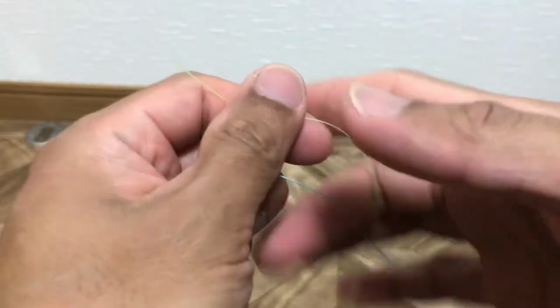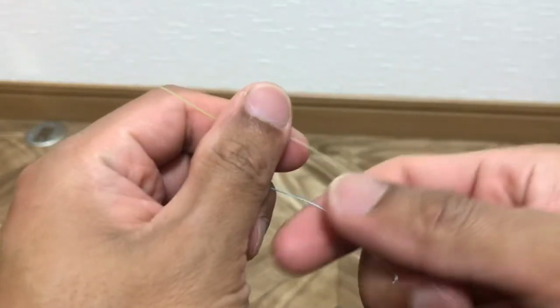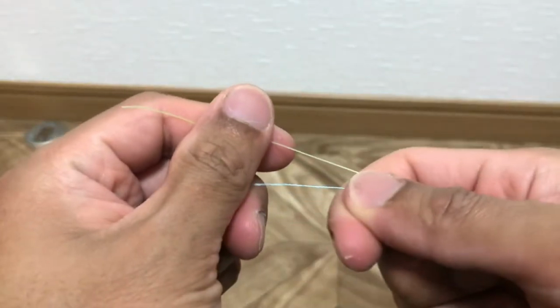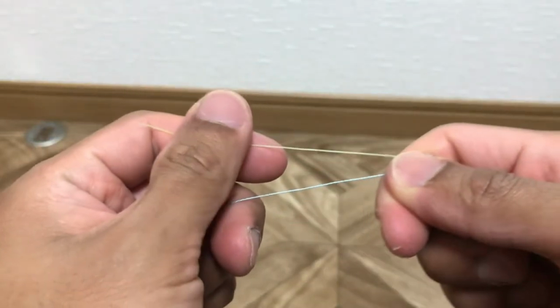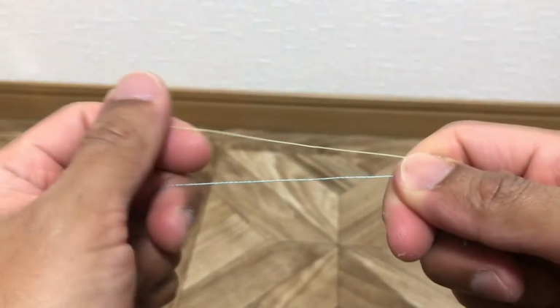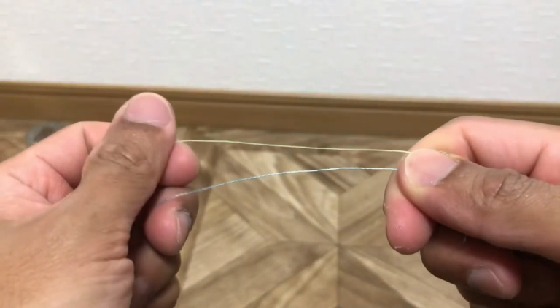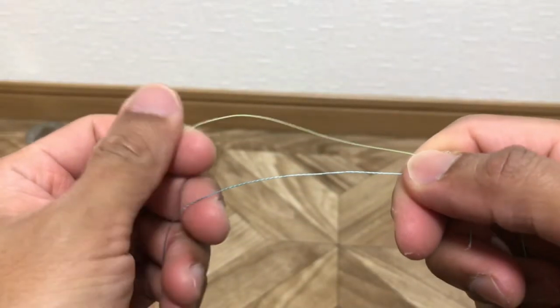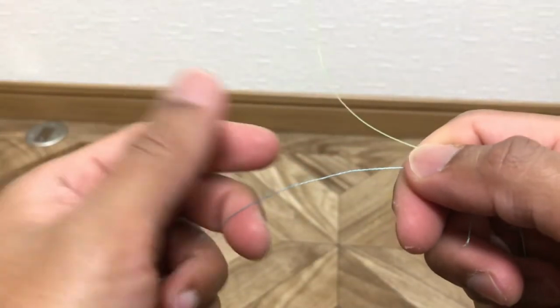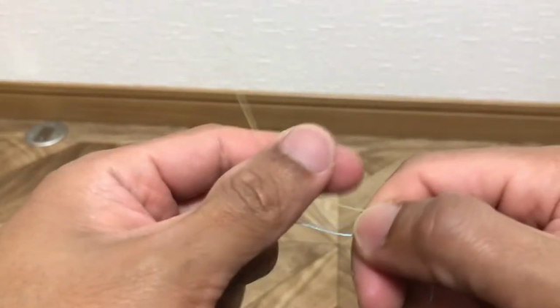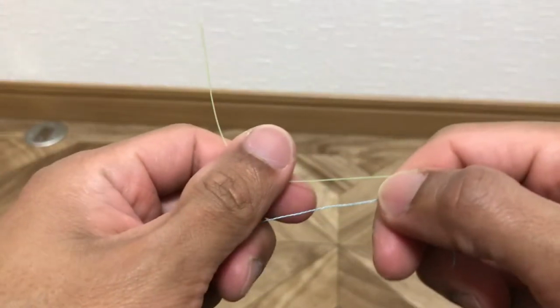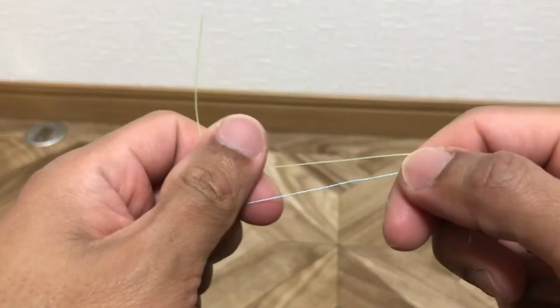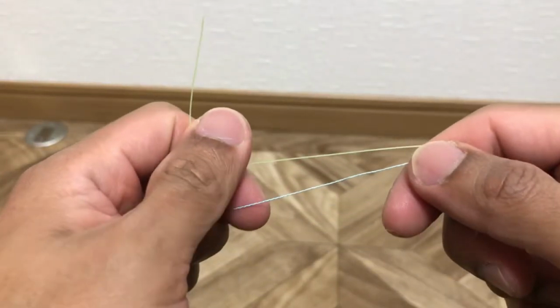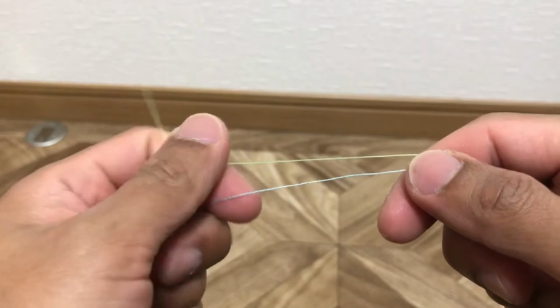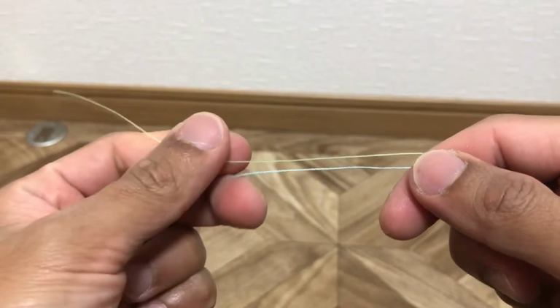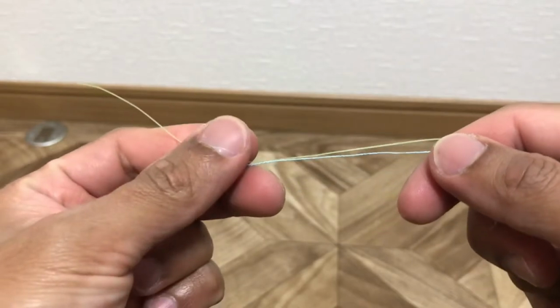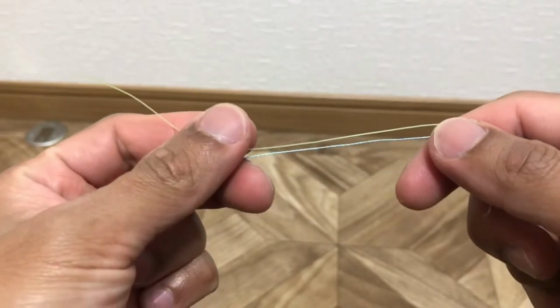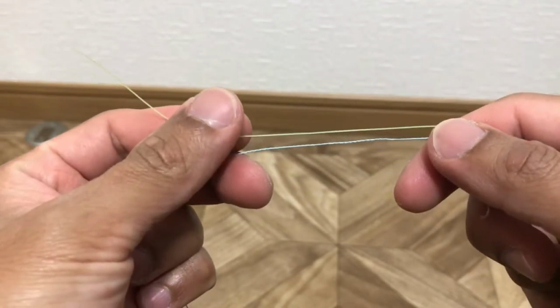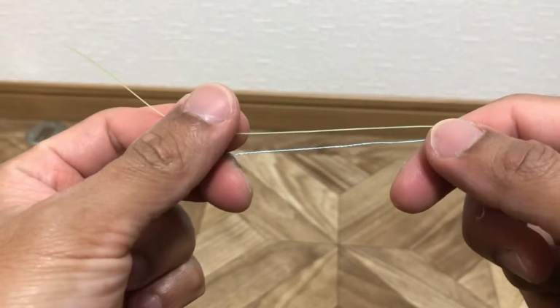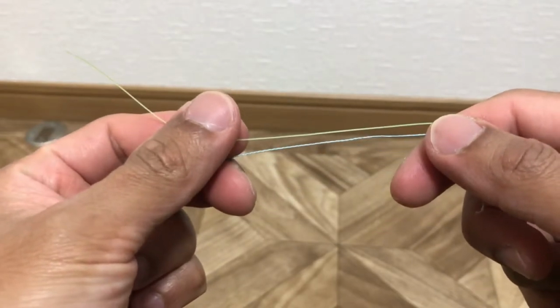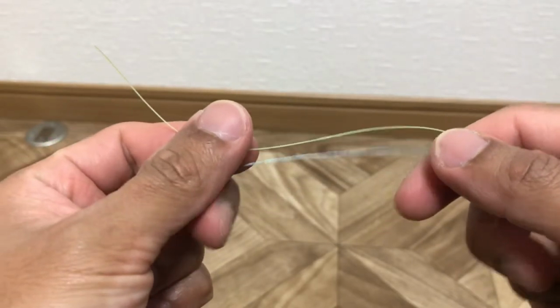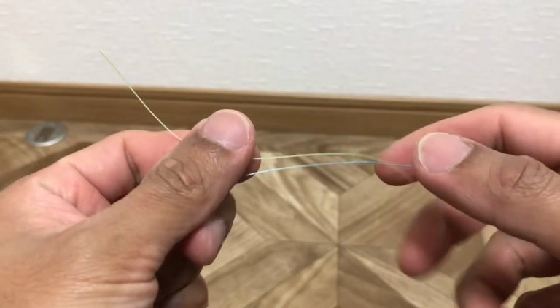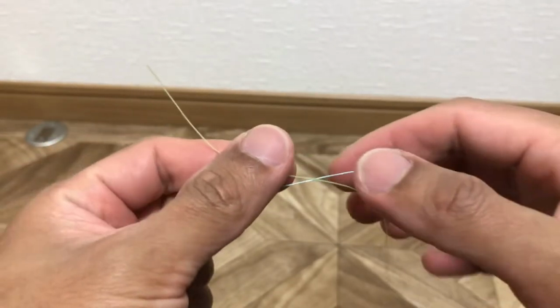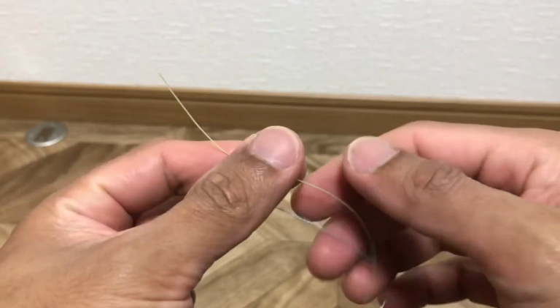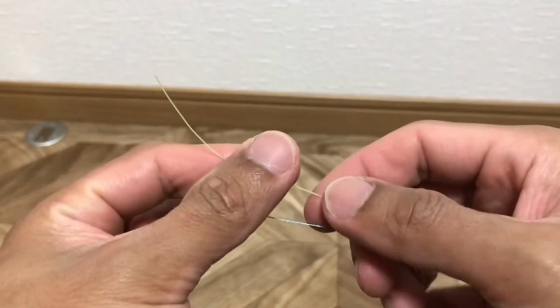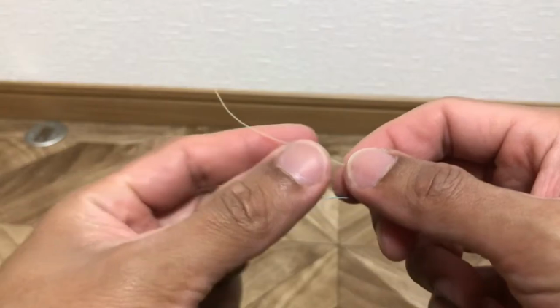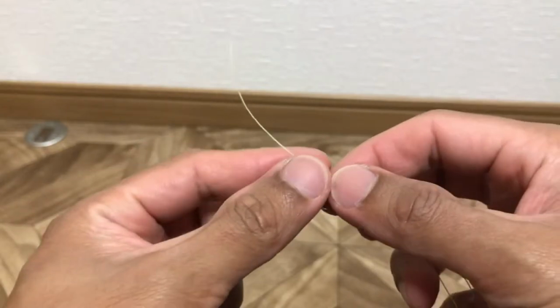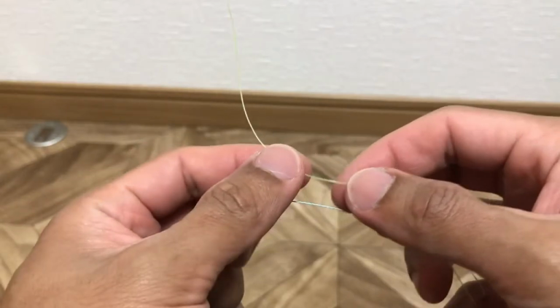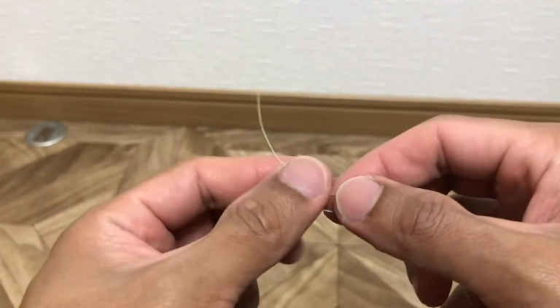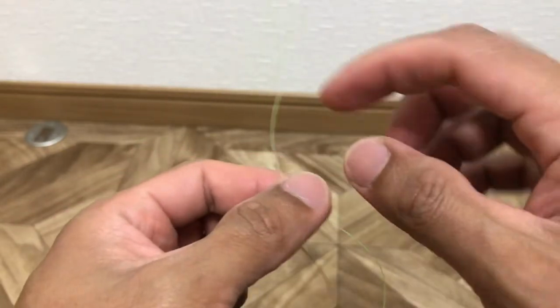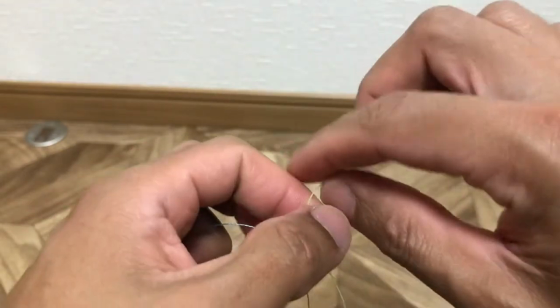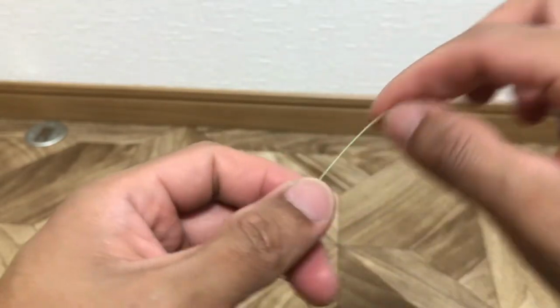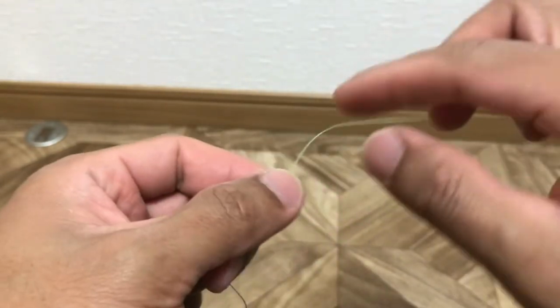Good morning guys, today I'm going to show you how to tie a slim beauty knot. Without further ado, let's start.